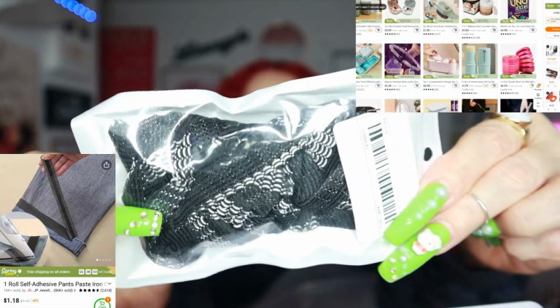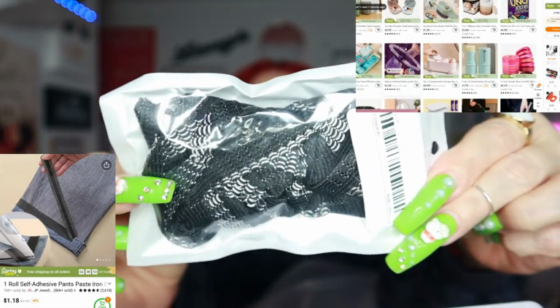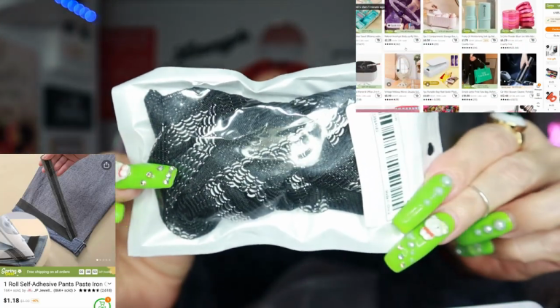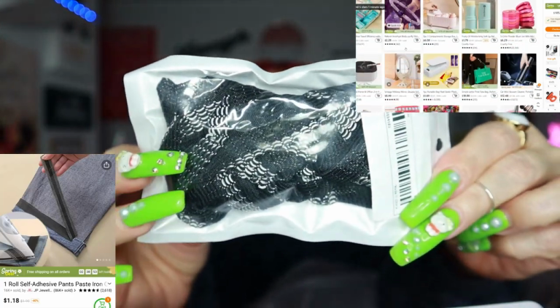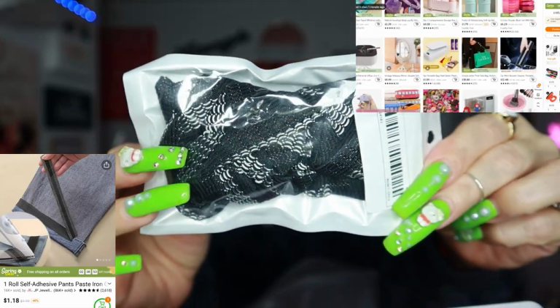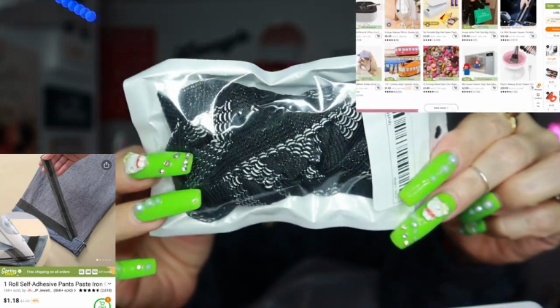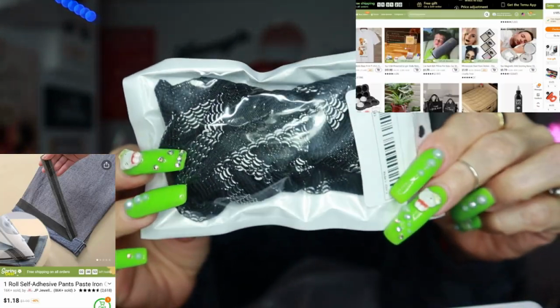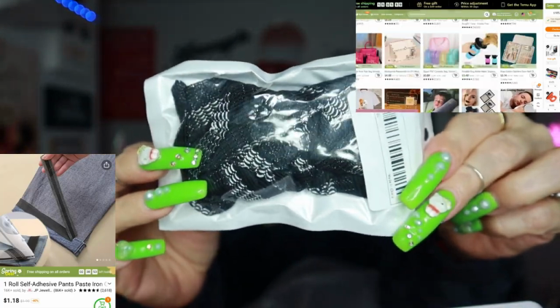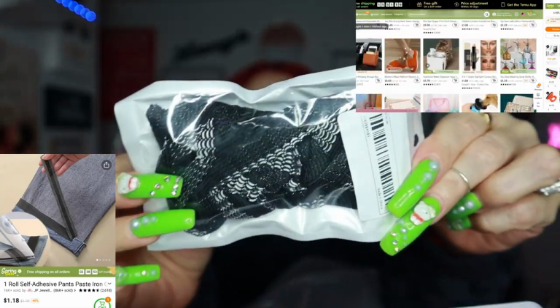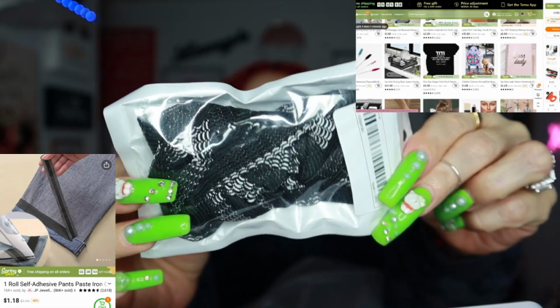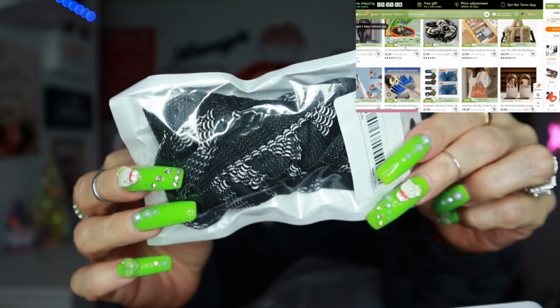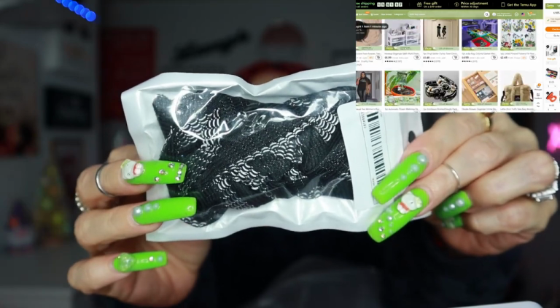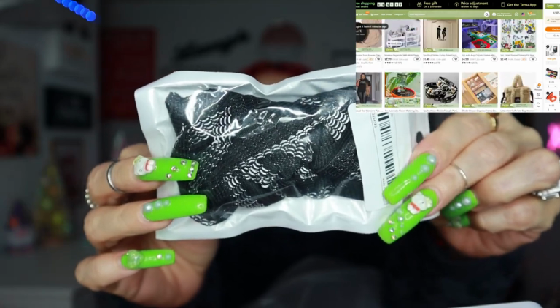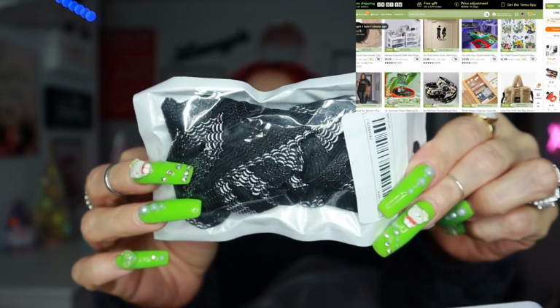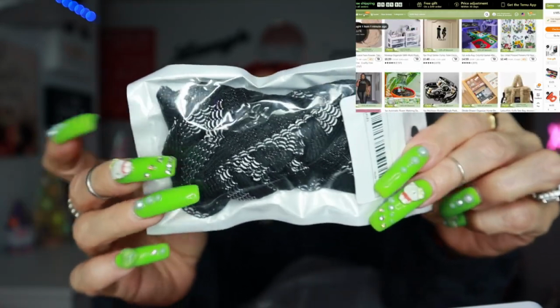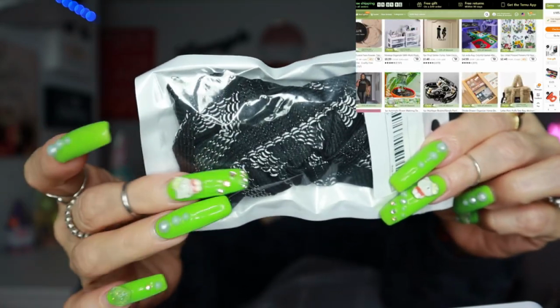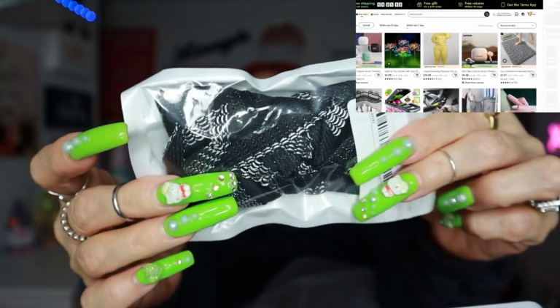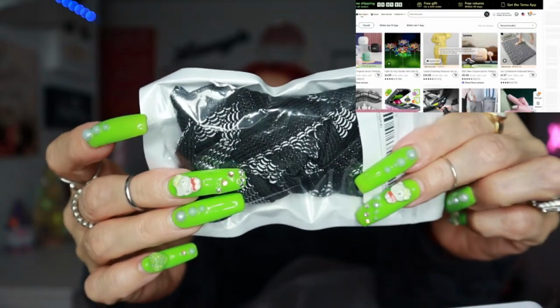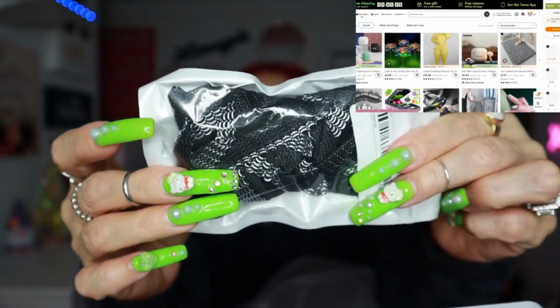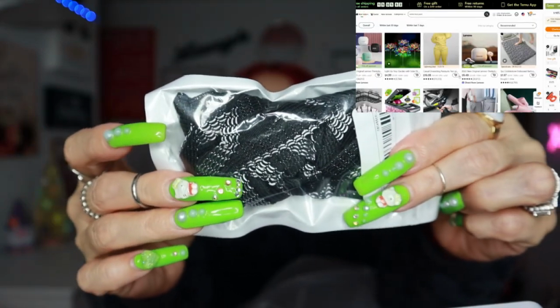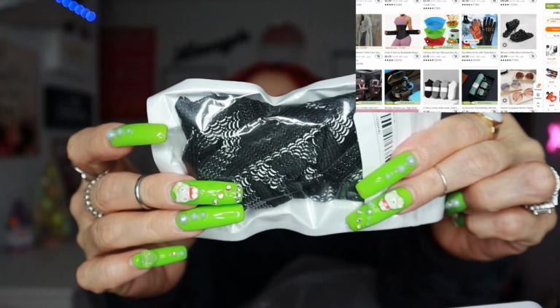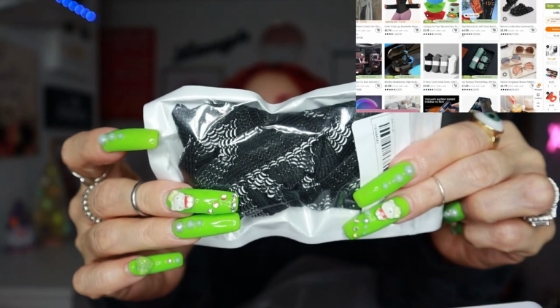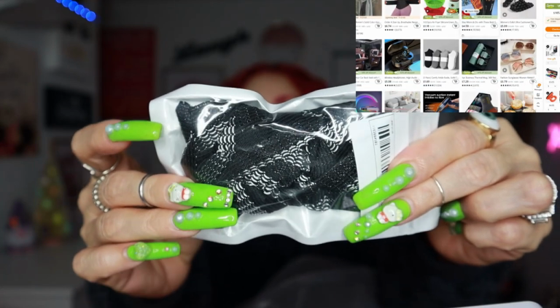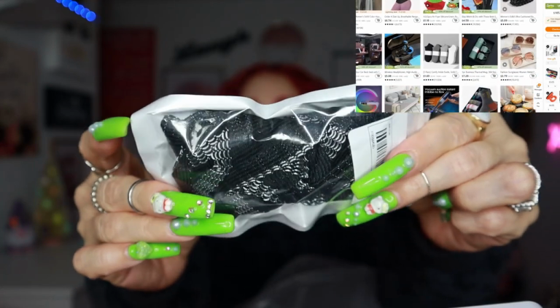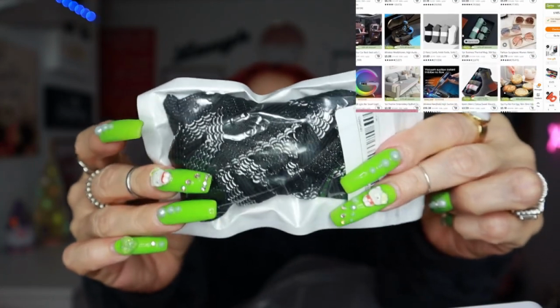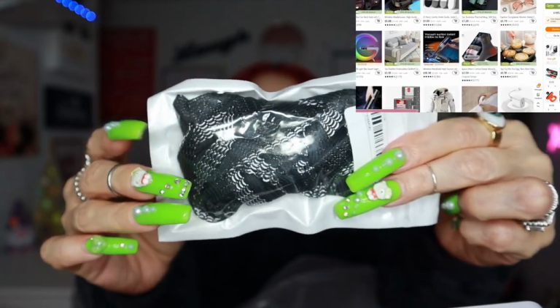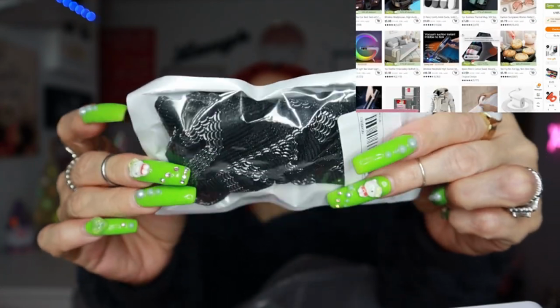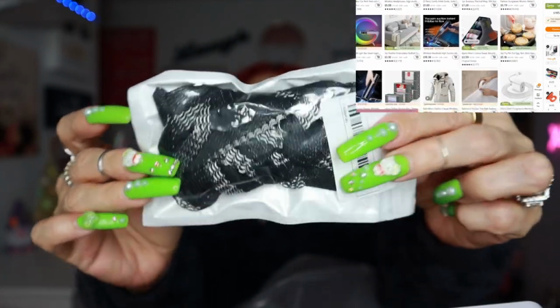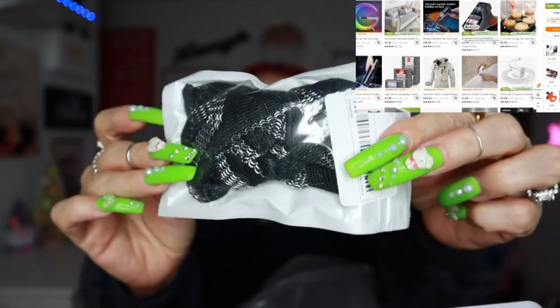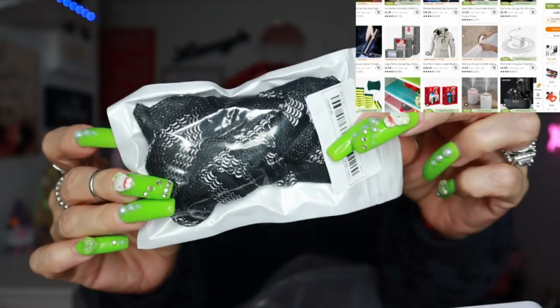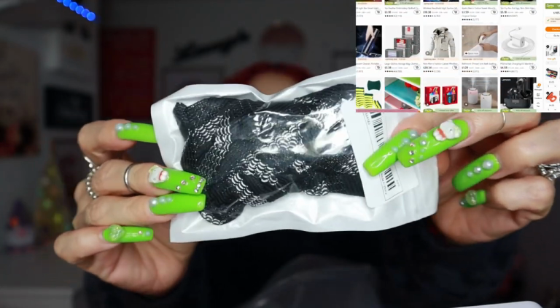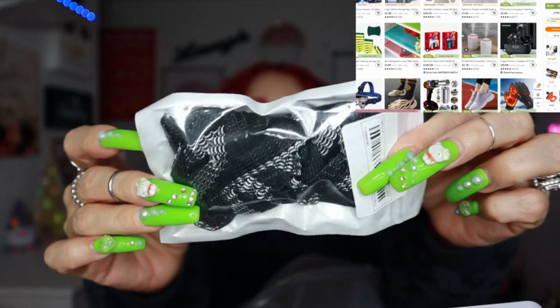Then I got this iron-on hem tape. You know how sometimes your jeans or pants are too long and need hemming? Well, you just iron this on and it holds the hem — no sewing required. It just sticks!